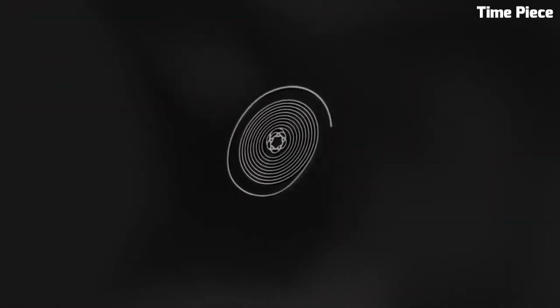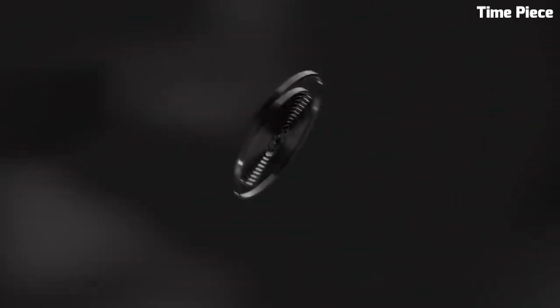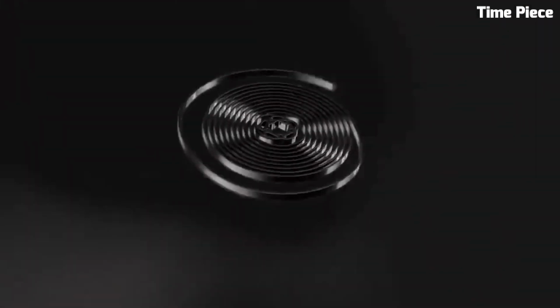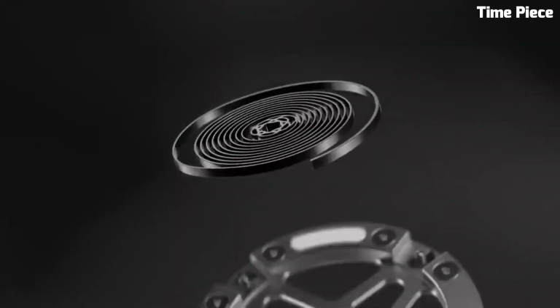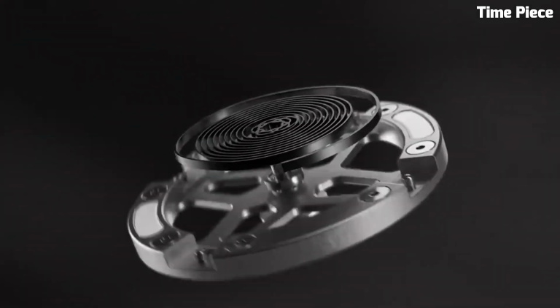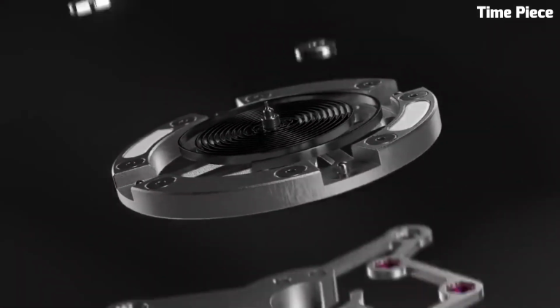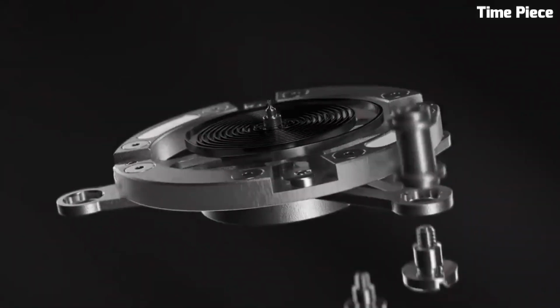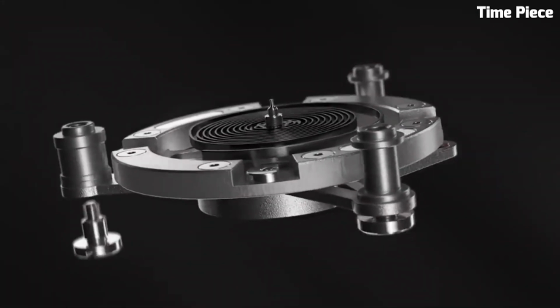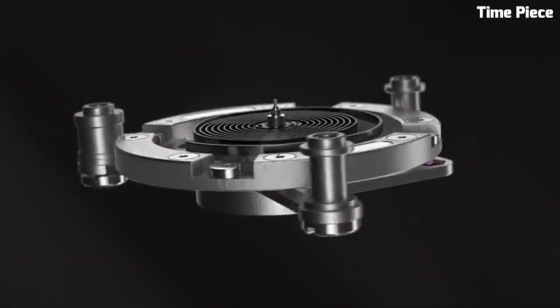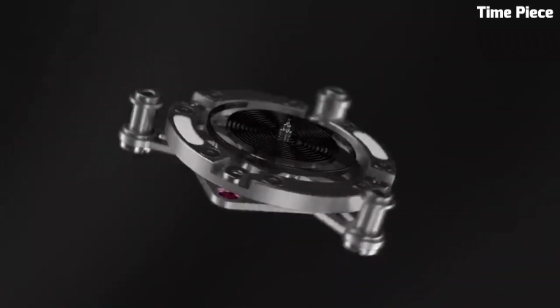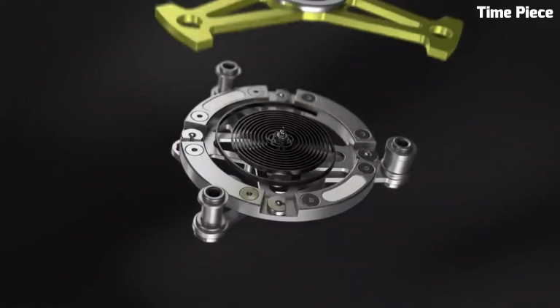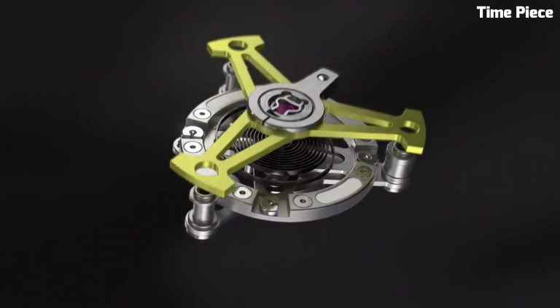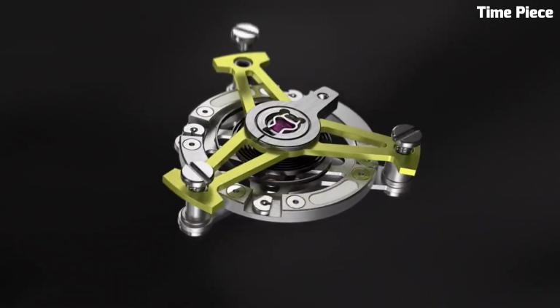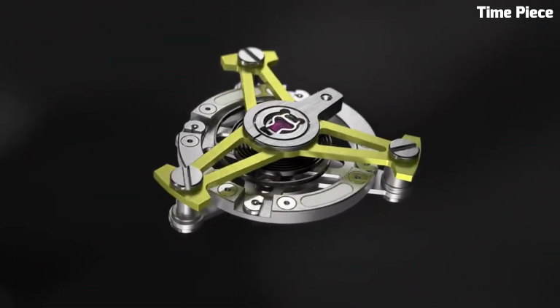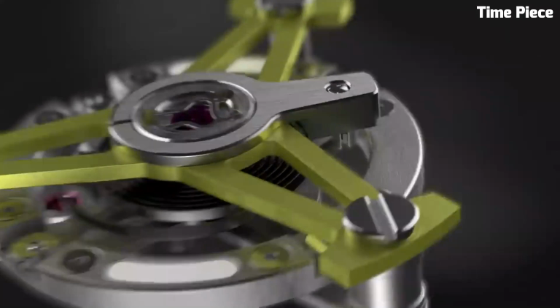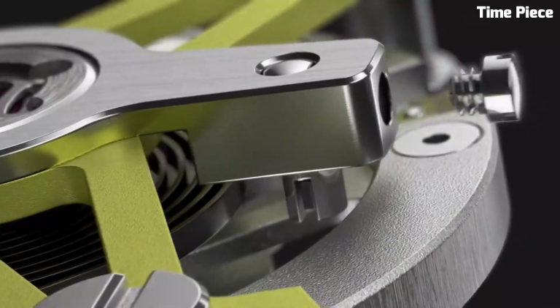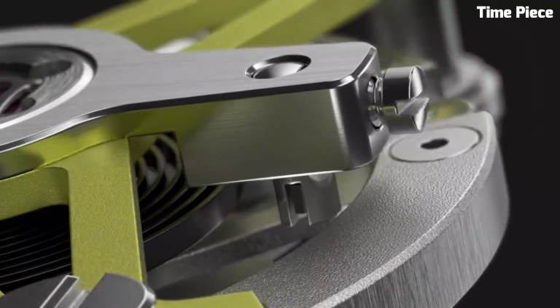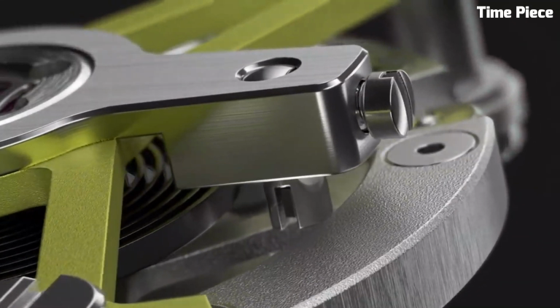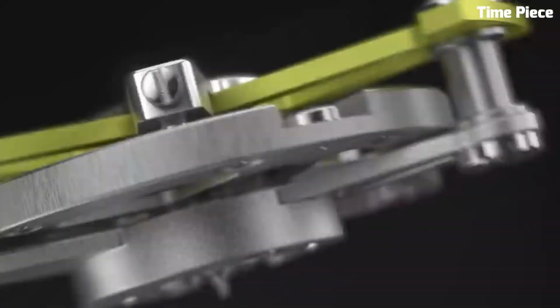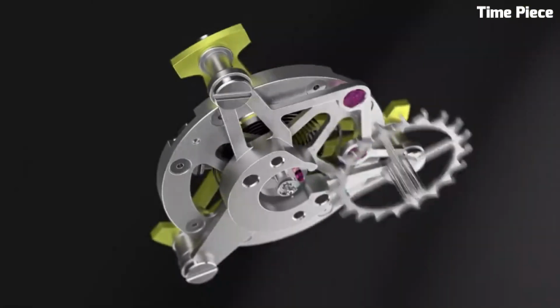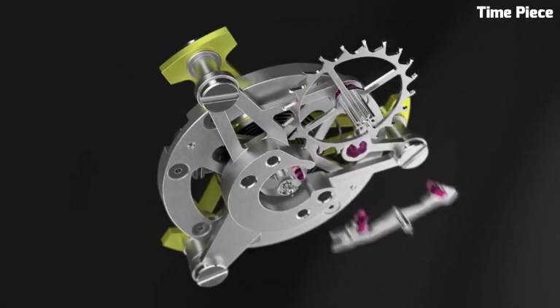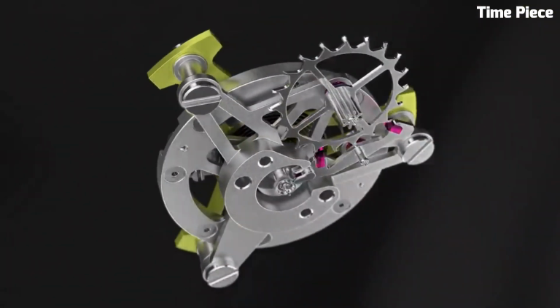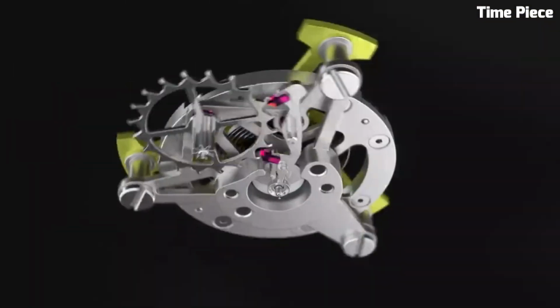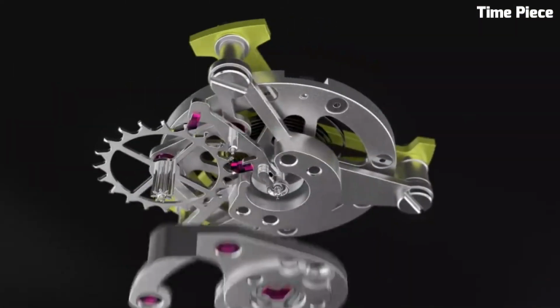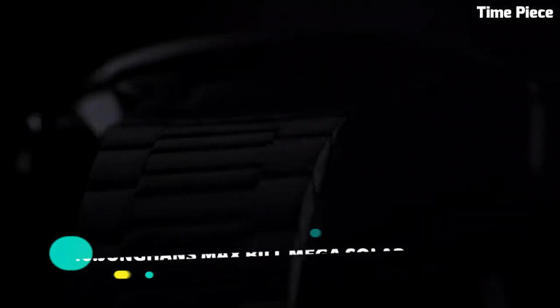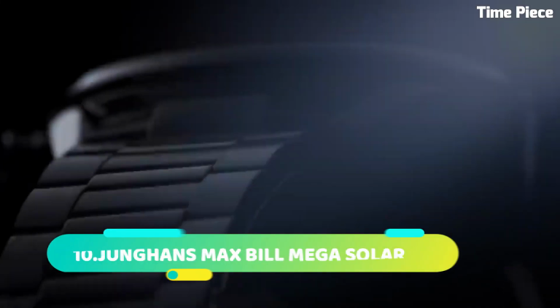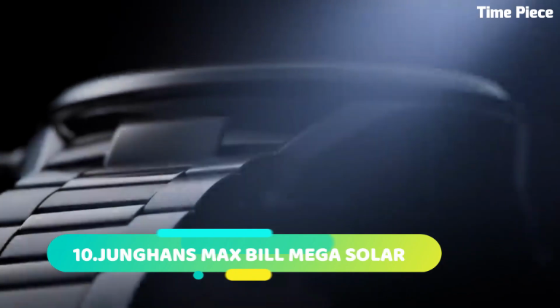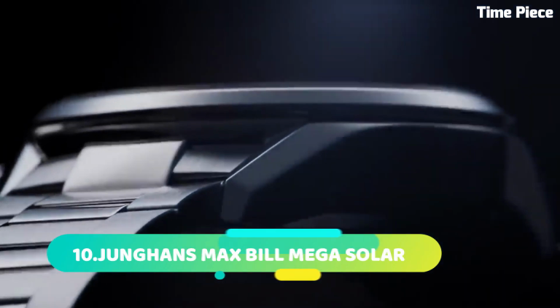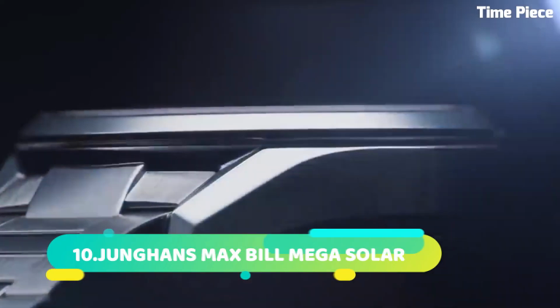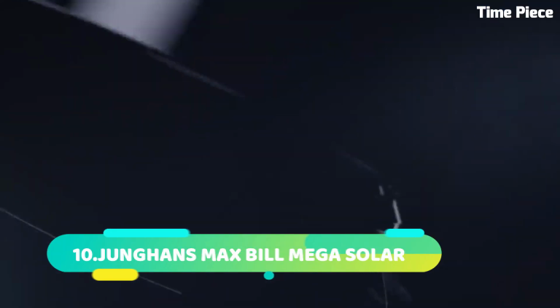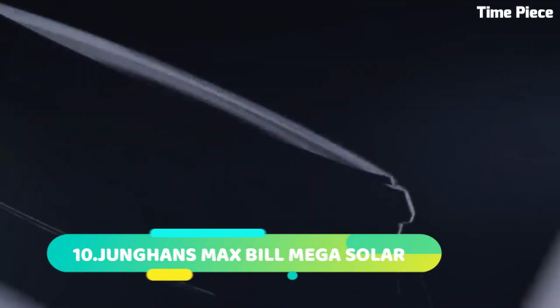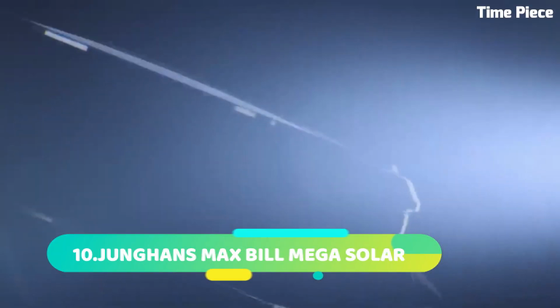Limited in production, this masterpiece represents the pinnacle of TAG Heuer's watchmaking innovation, captivating enthusiasts and collectors alike with its blend of technical prowess and timeless elegance.